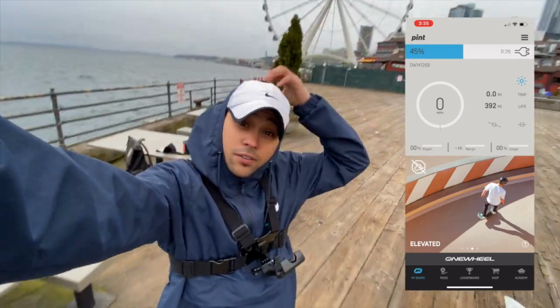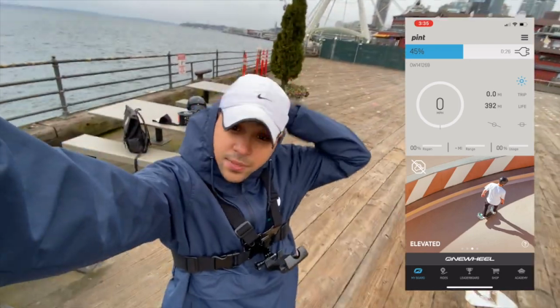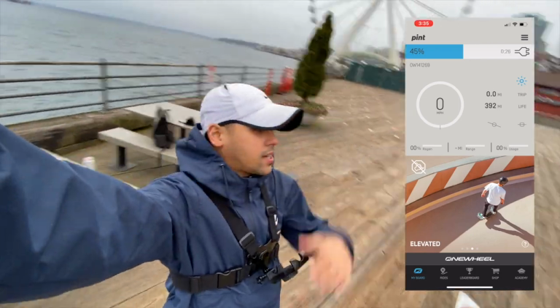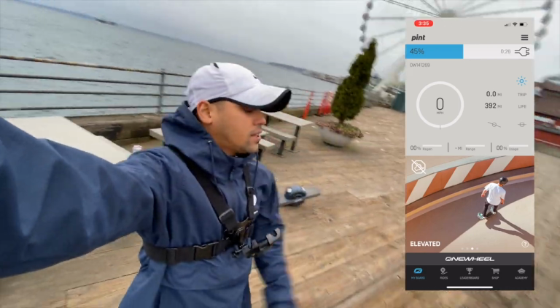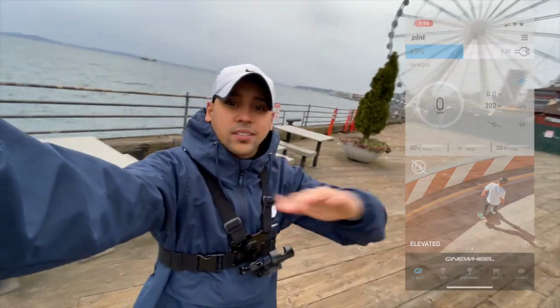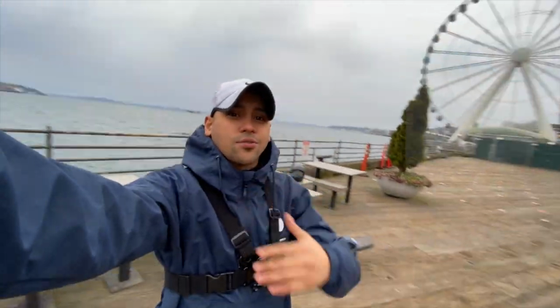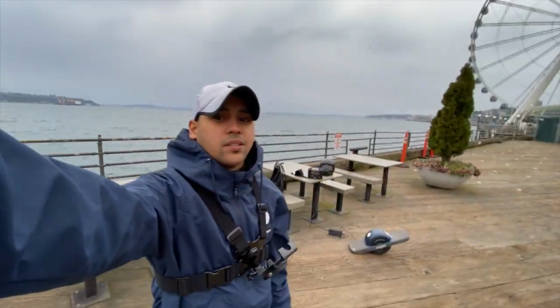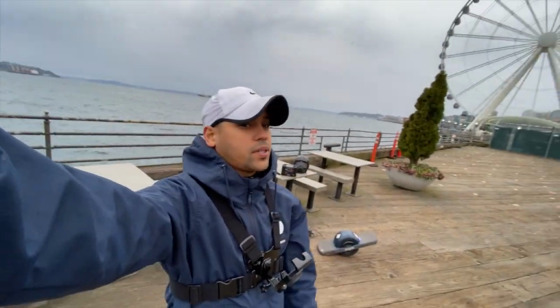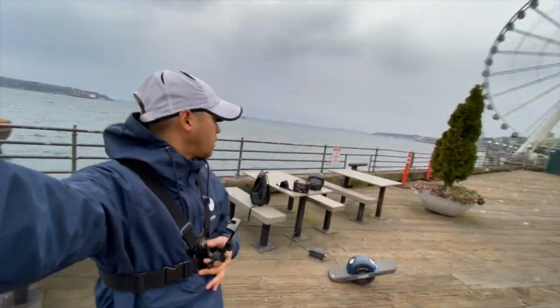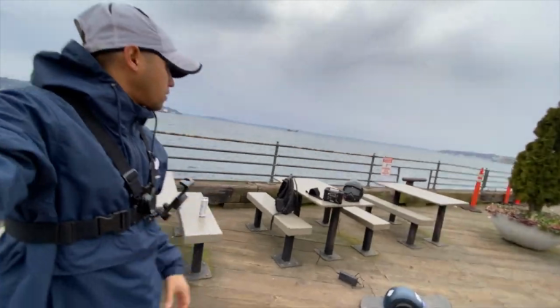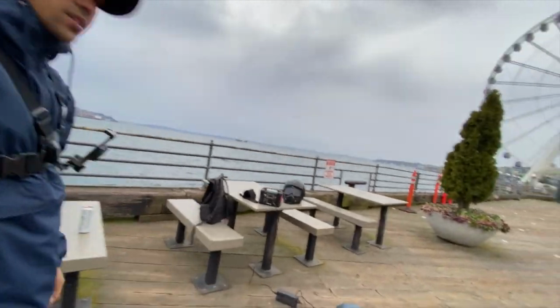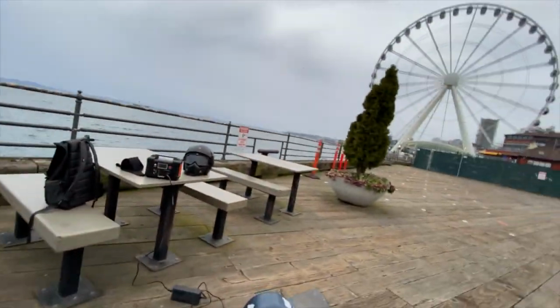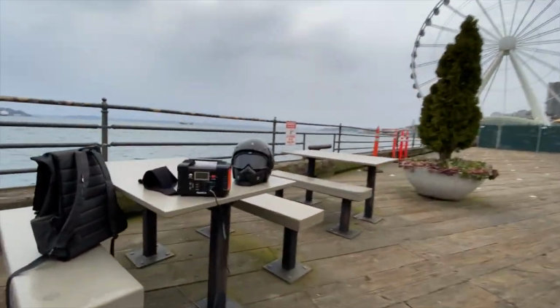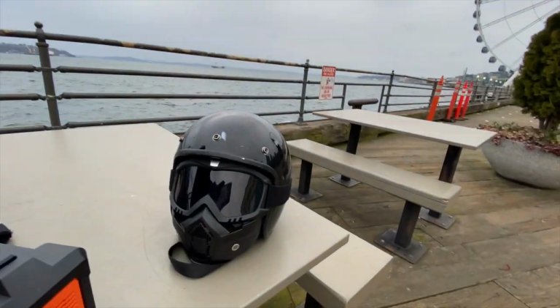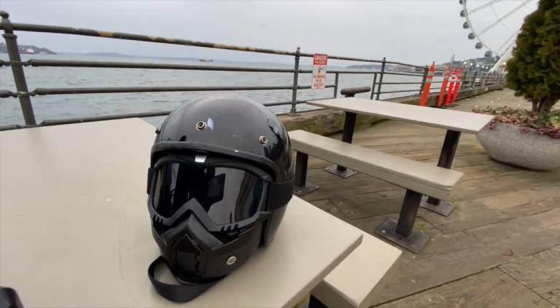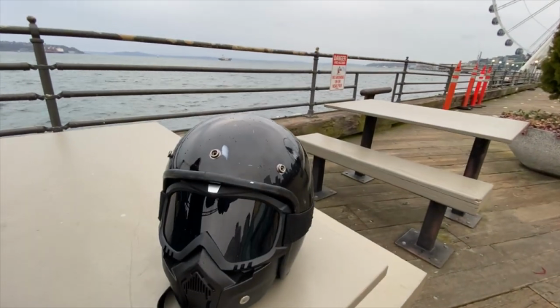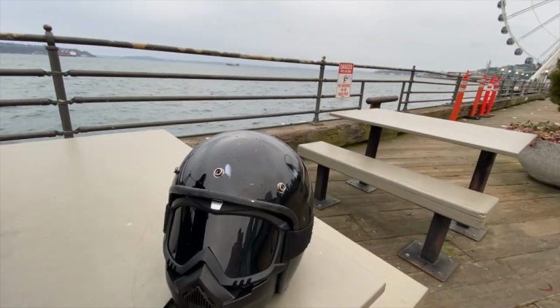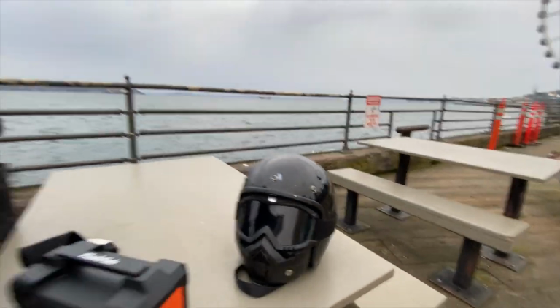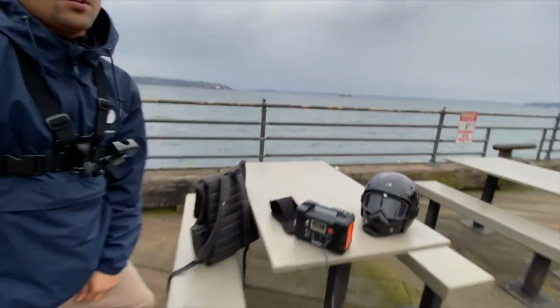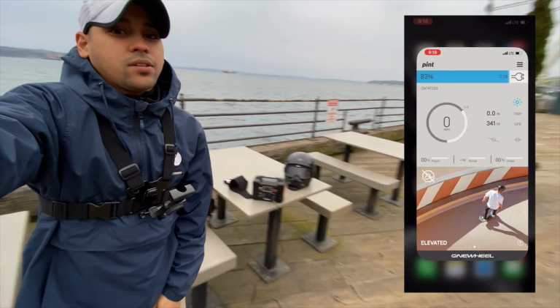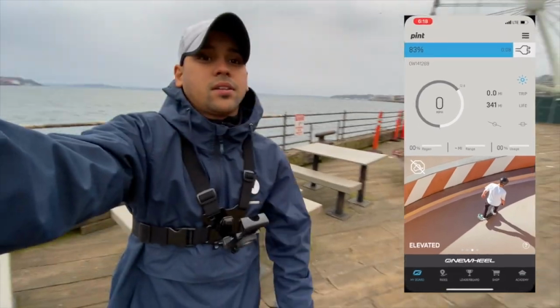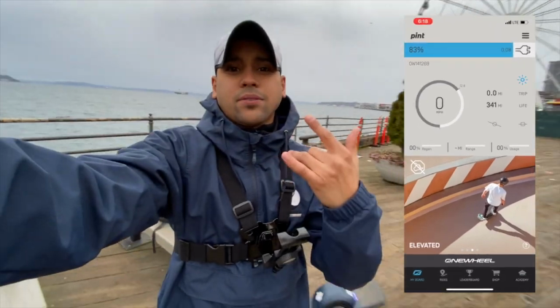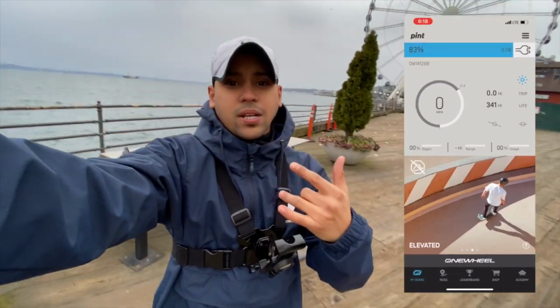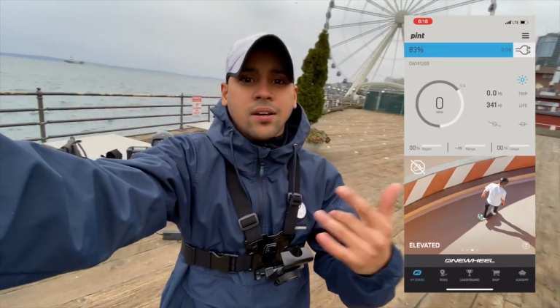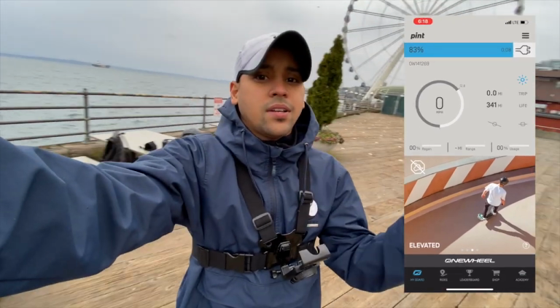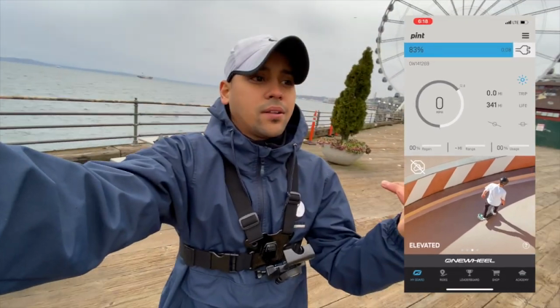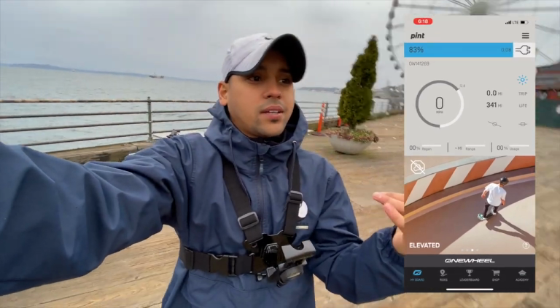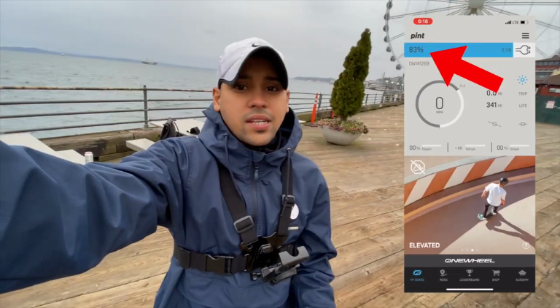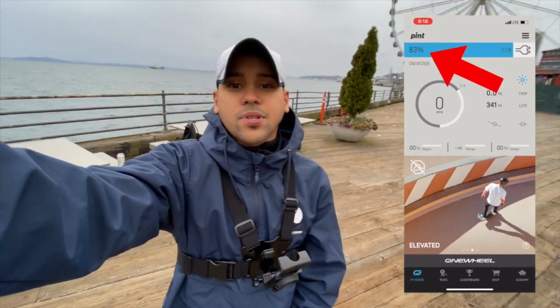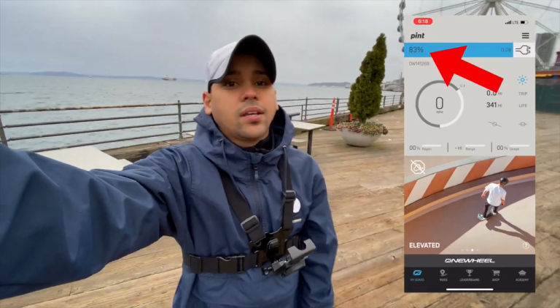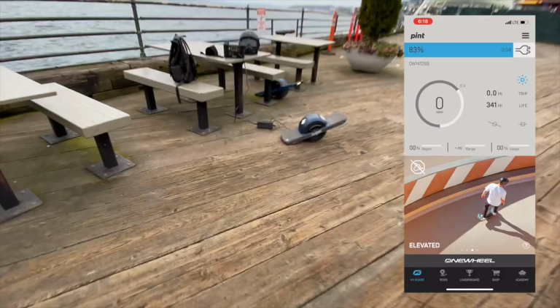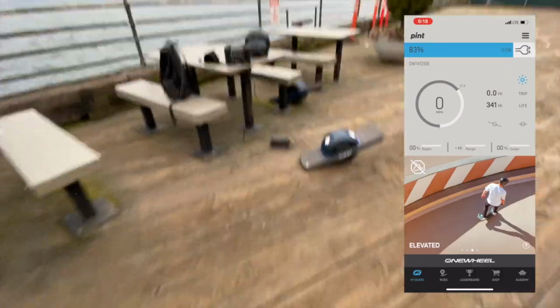You know the vibes here in Seattle — I think it's starting to rain a little bit. I don't know if you can see that, little raindrops on the helmet. It's been about 30 minutes now and I'm at about 89%. All right, time to go!